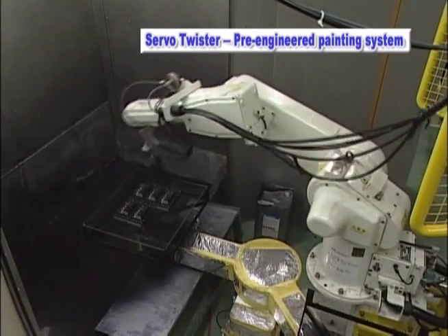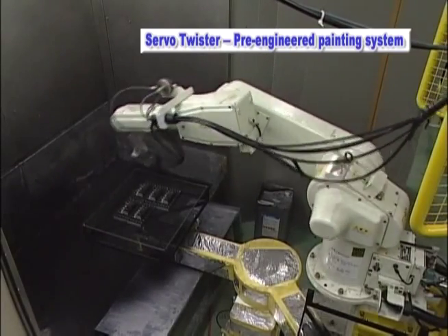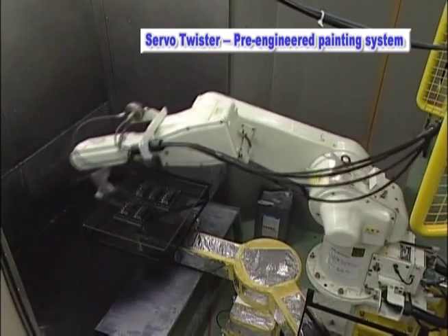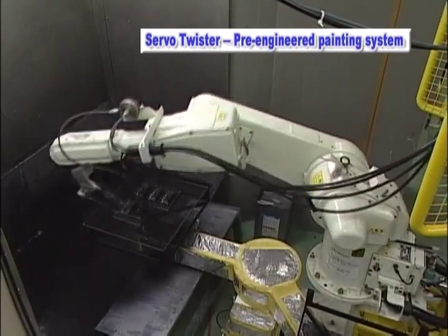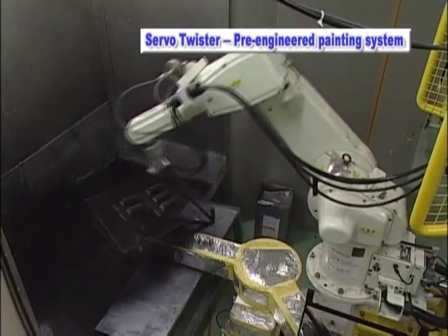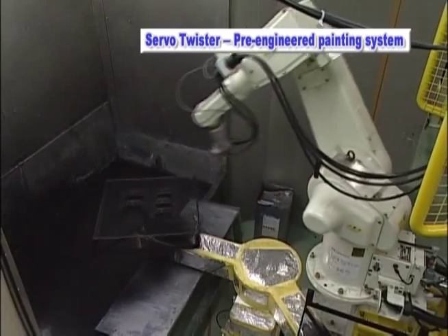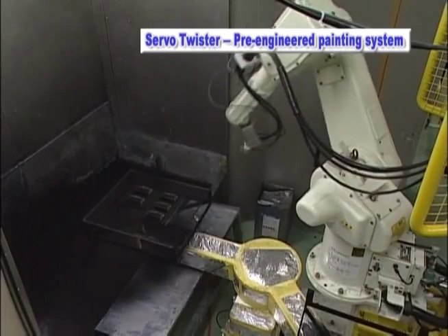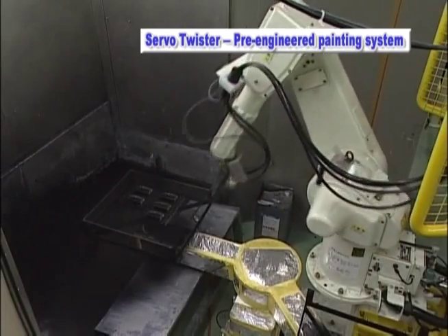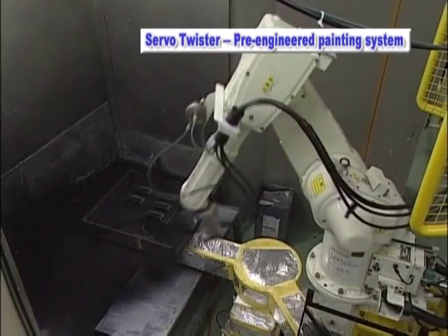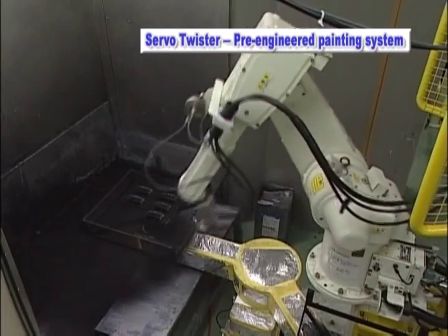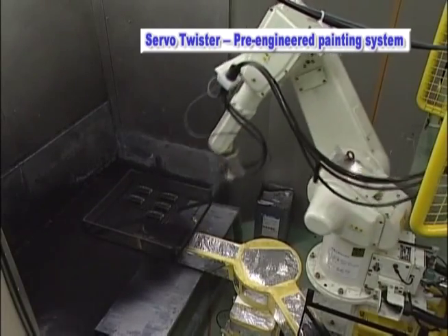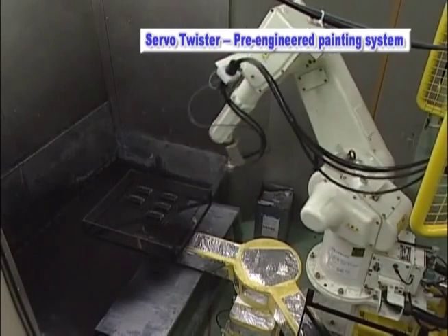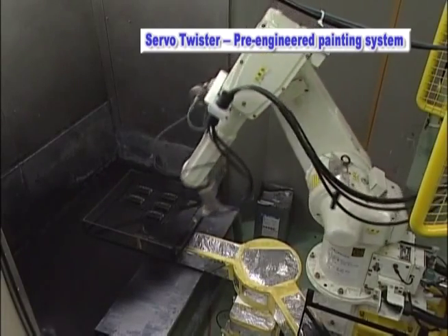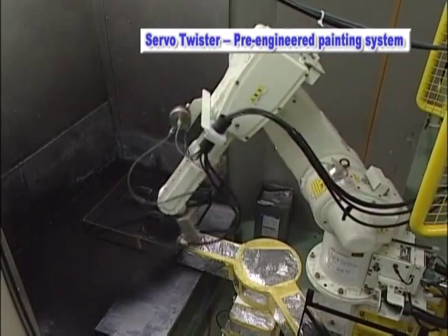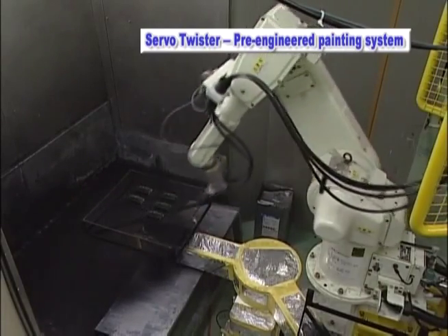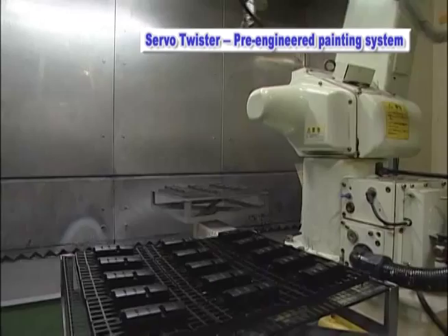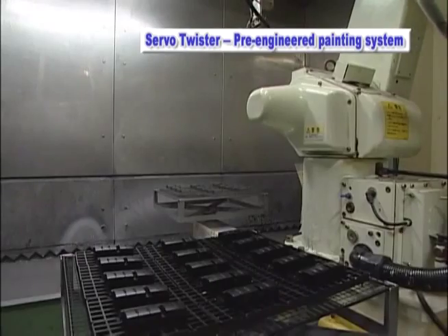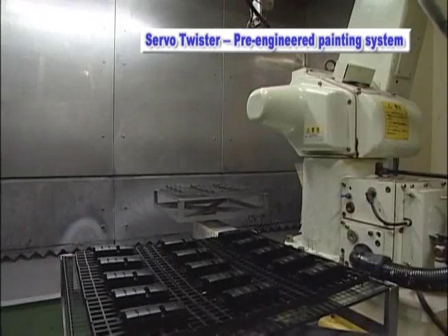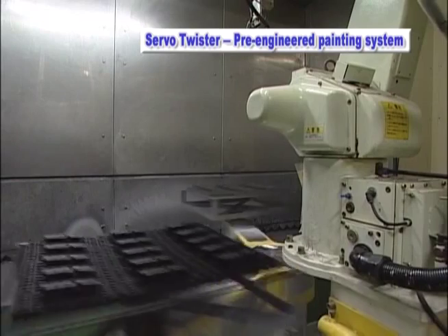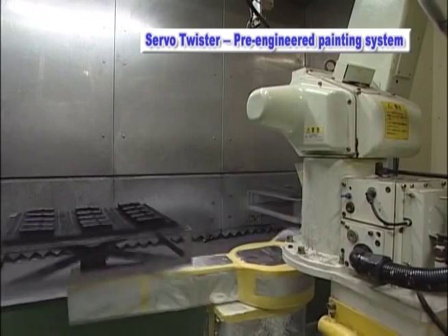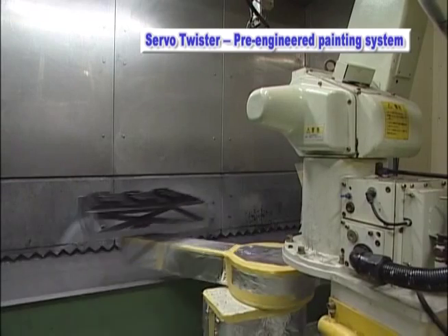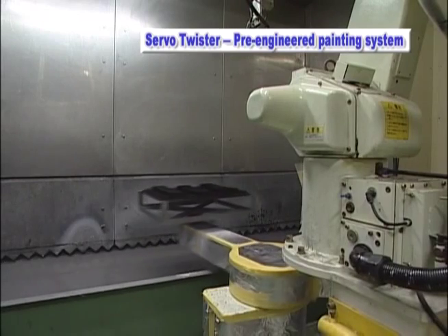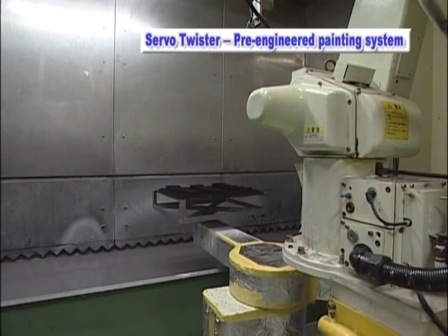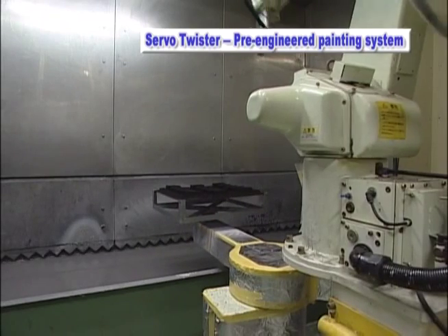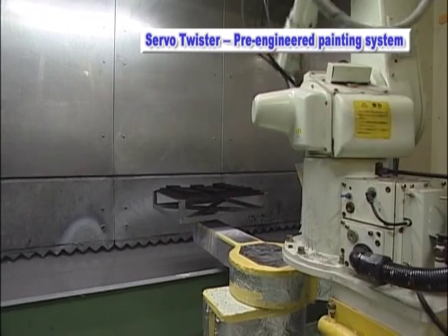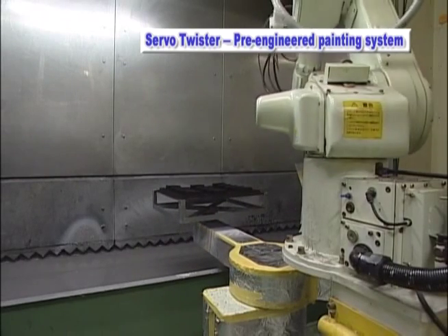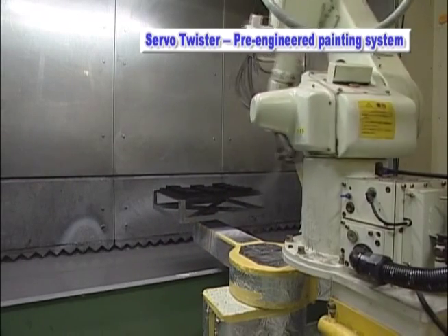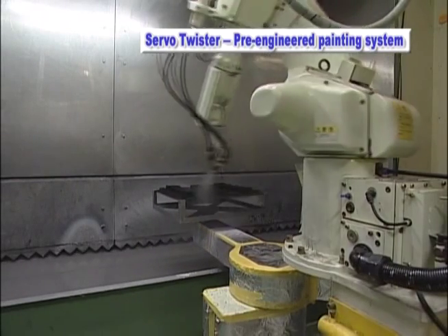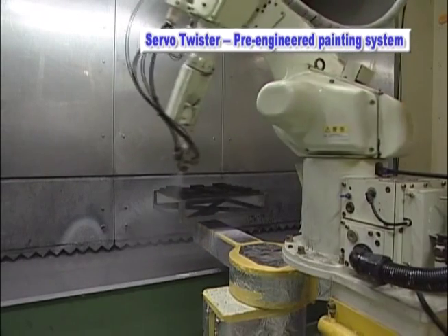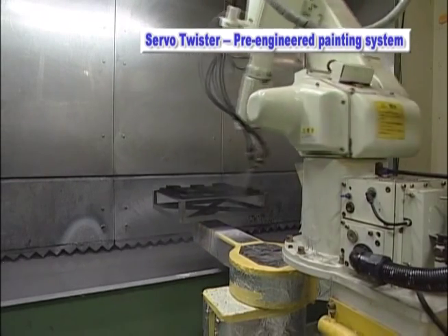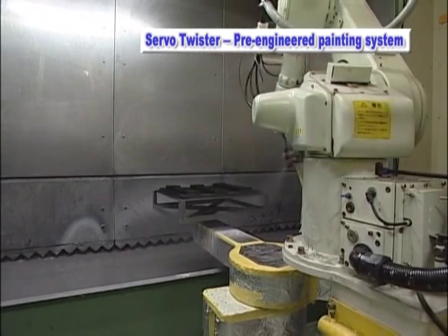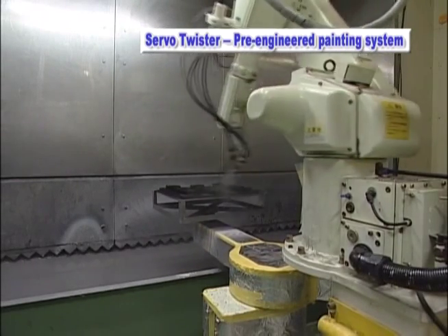To meet the demands of today's parts manufacturers, Kawasaki Robotics have introduced an easy-to-use, pre-engineered robotic finishing cell: the Serval Twister.